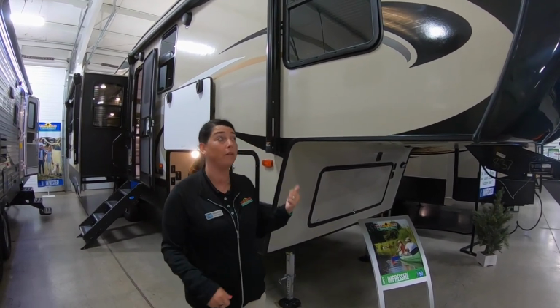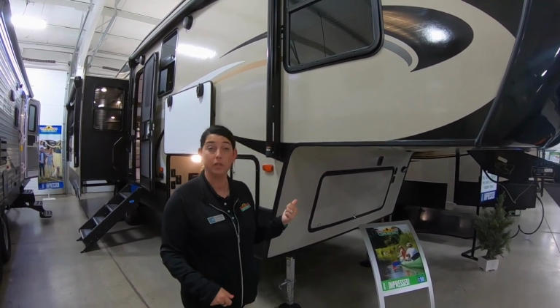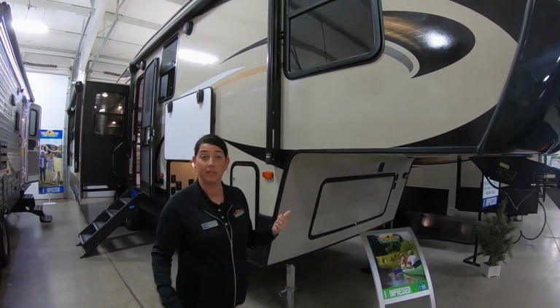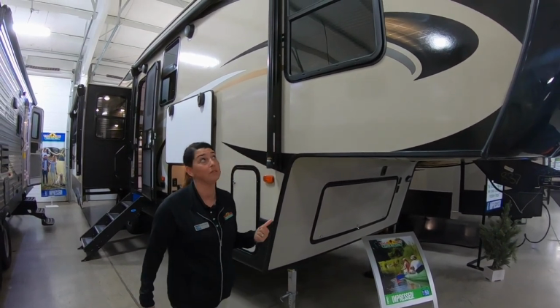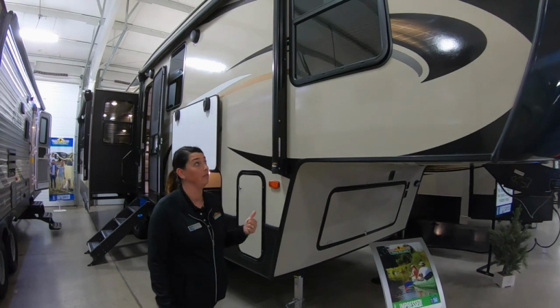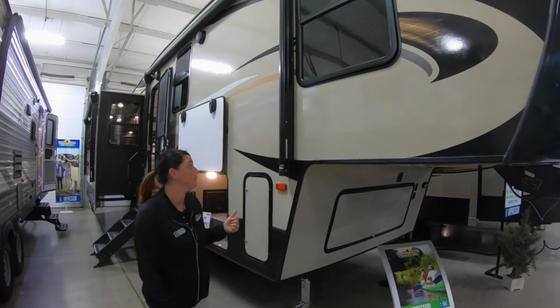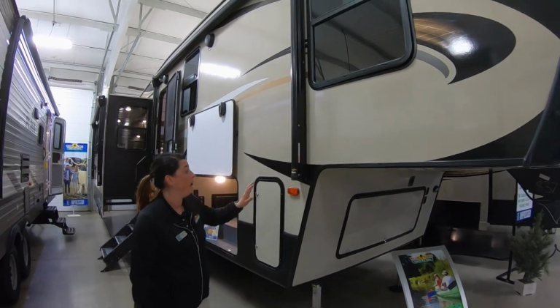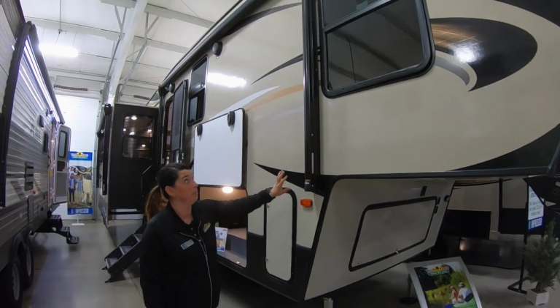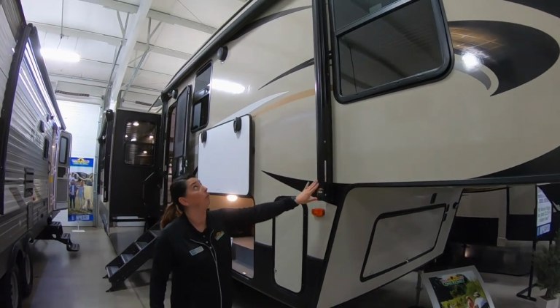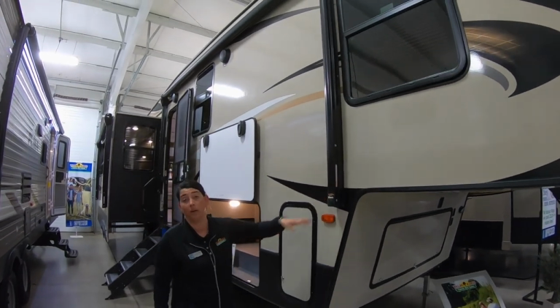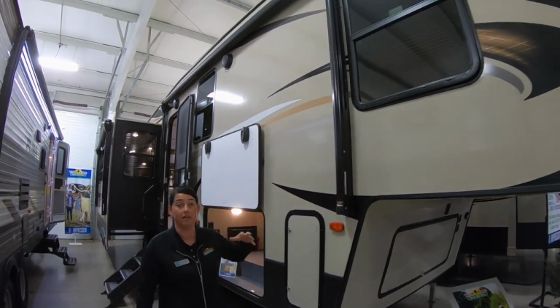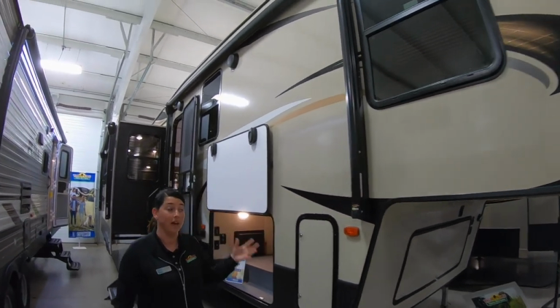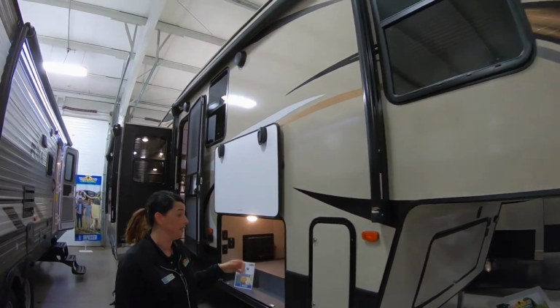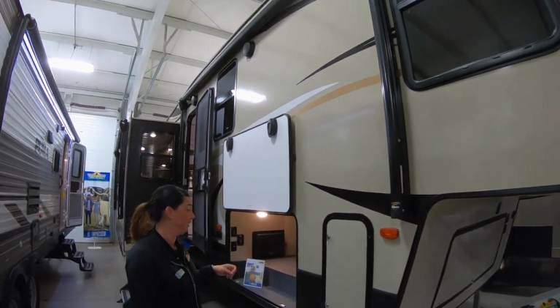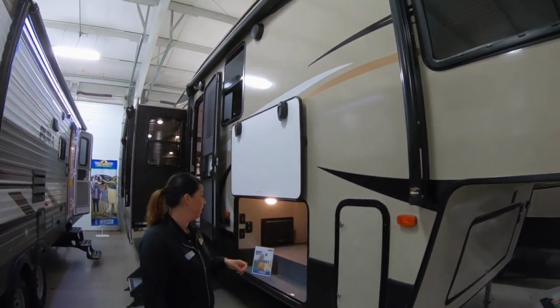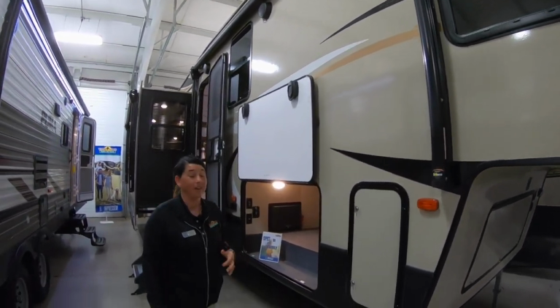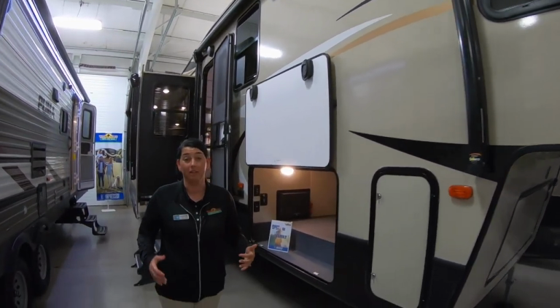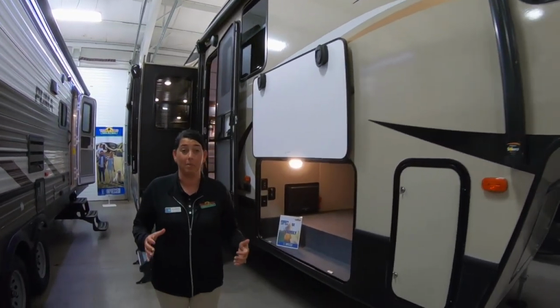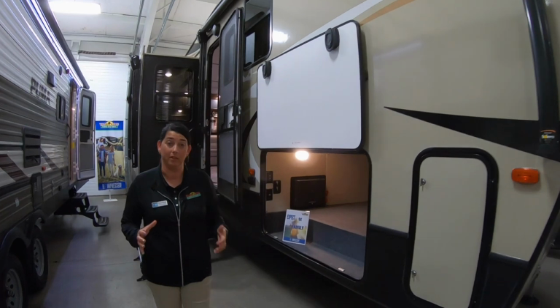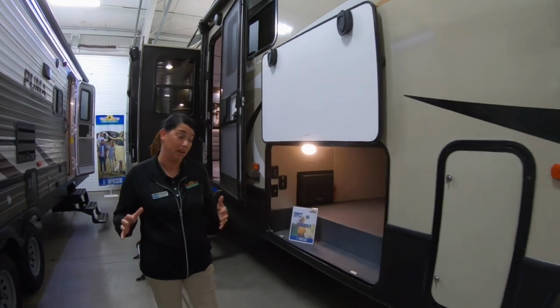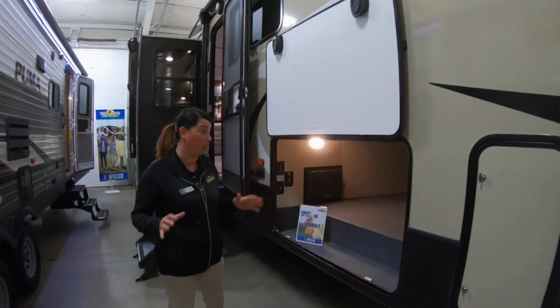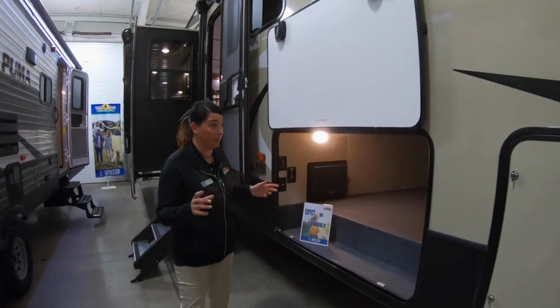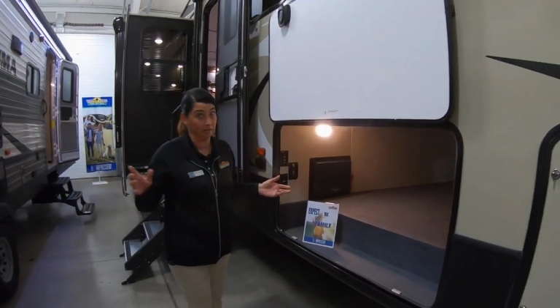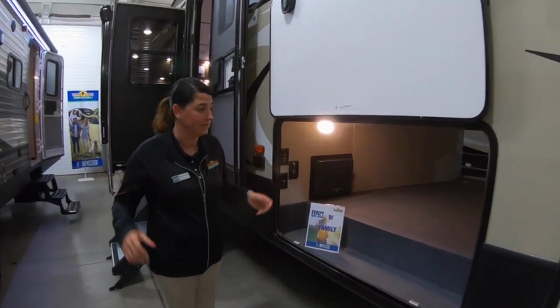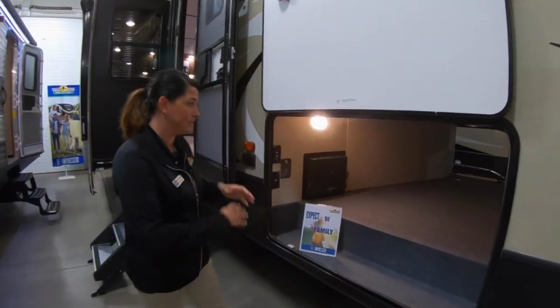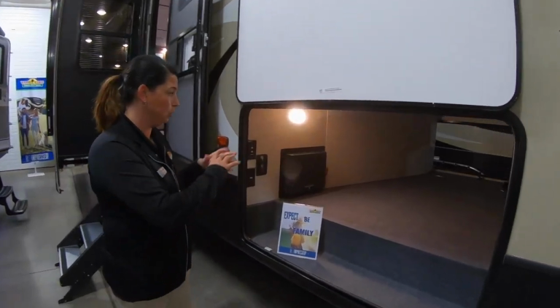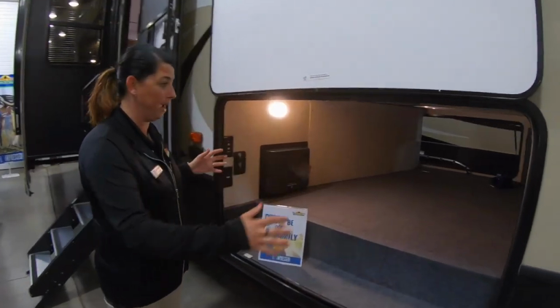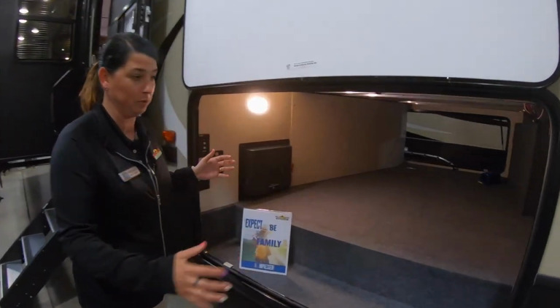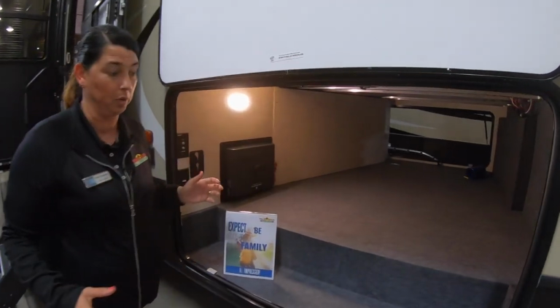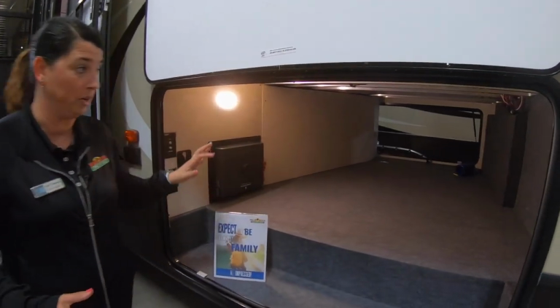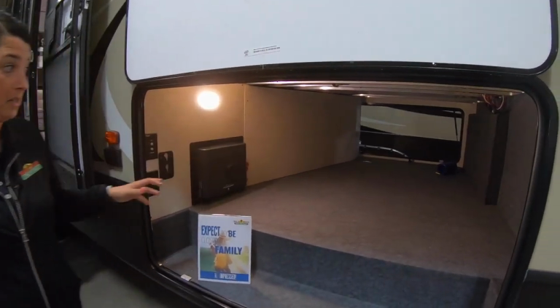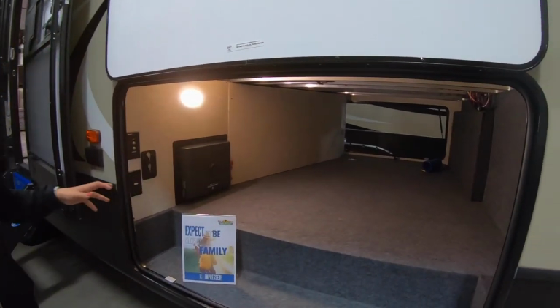So a few features on the outside of this: power awning, LED lighted. What I really like about this camper — one of the many things — is this huge pass-through storage underneath here.